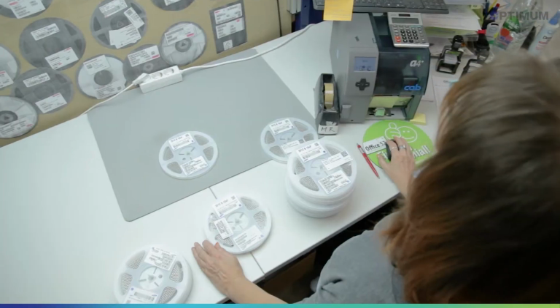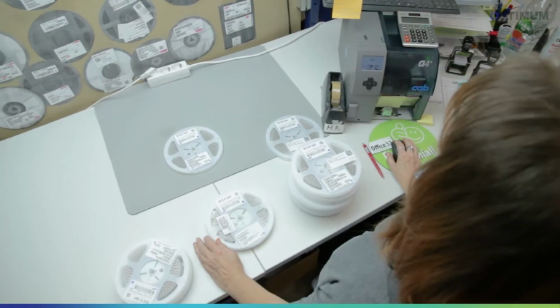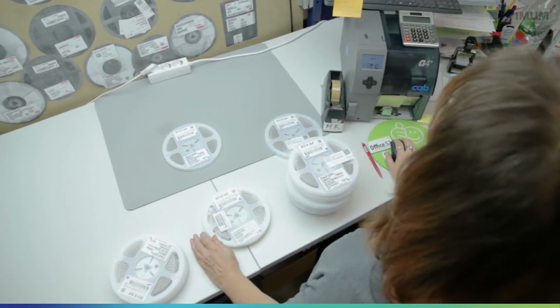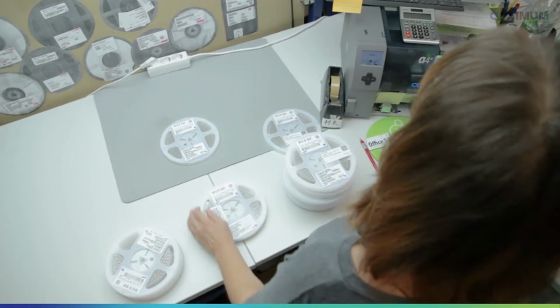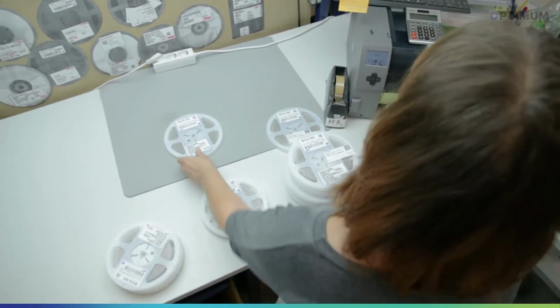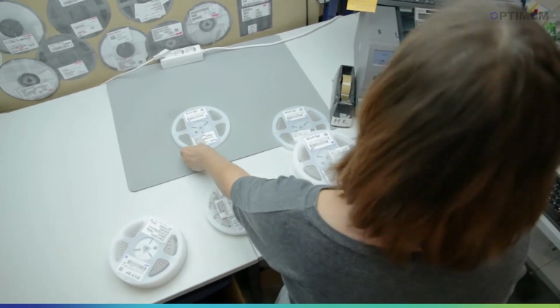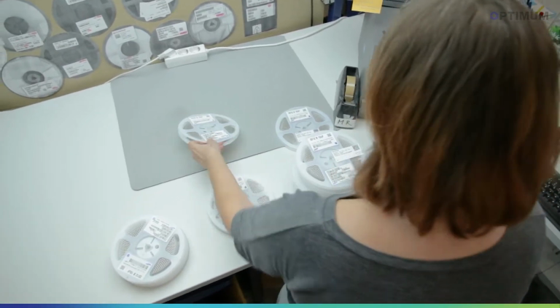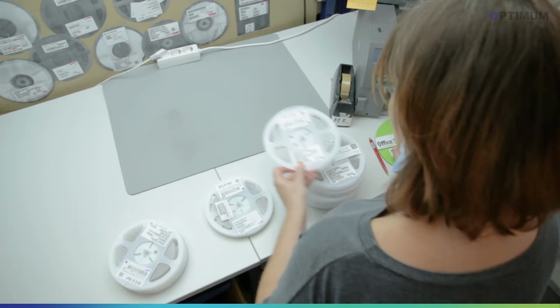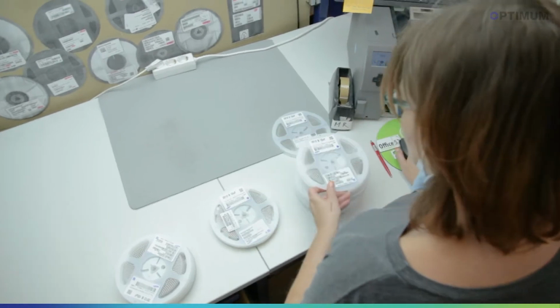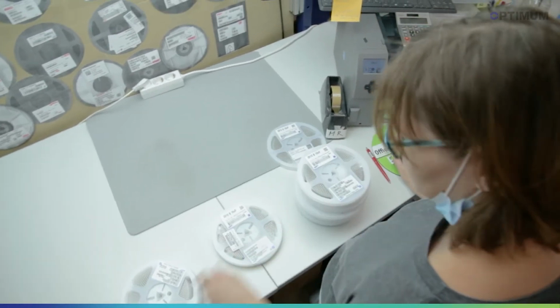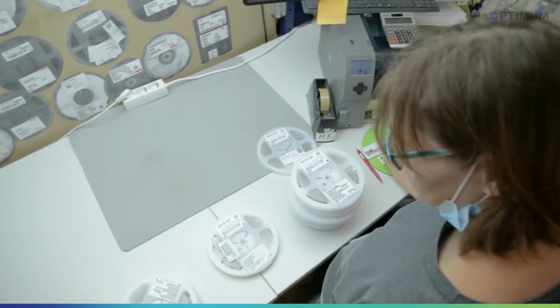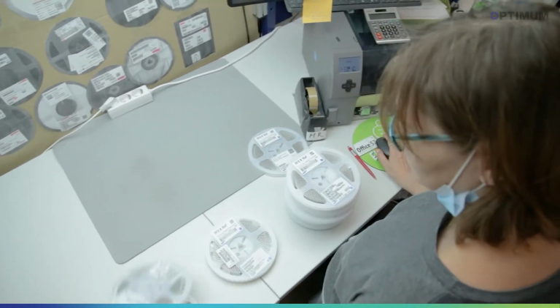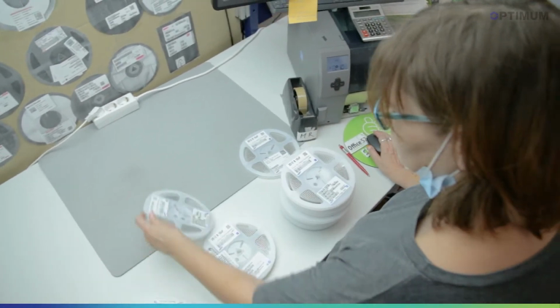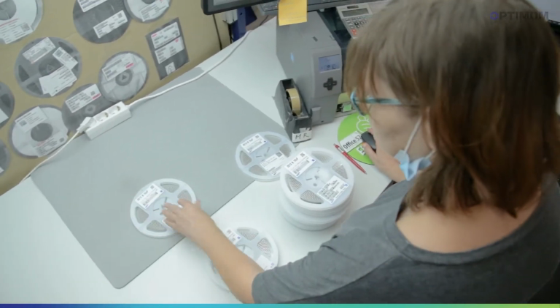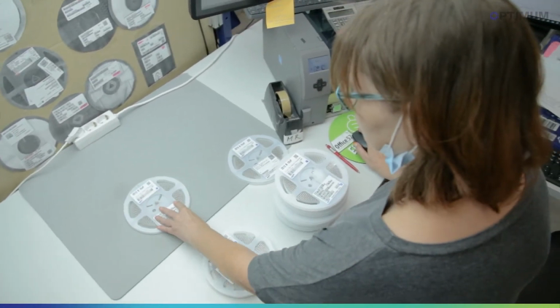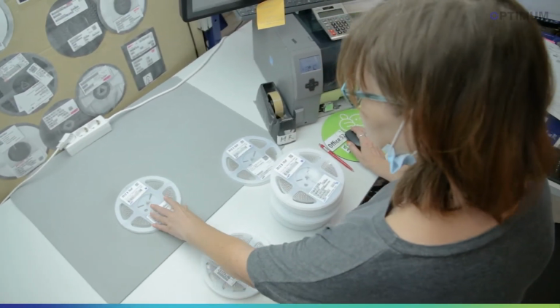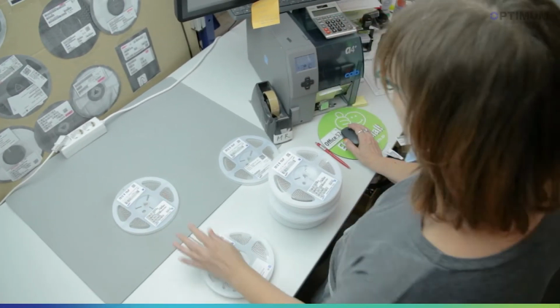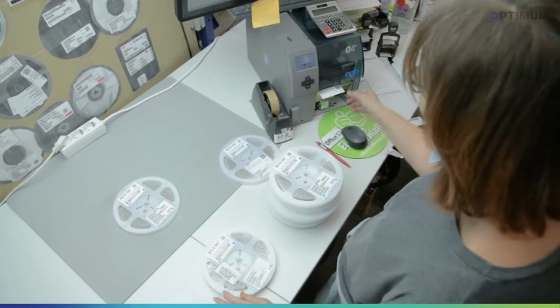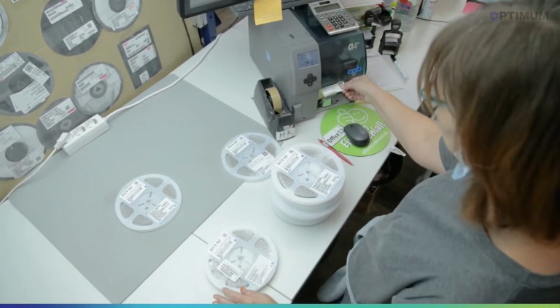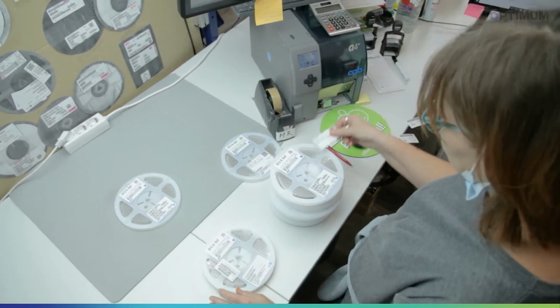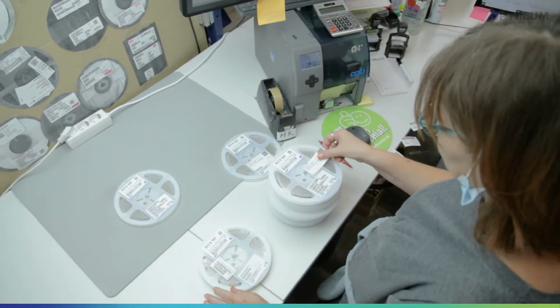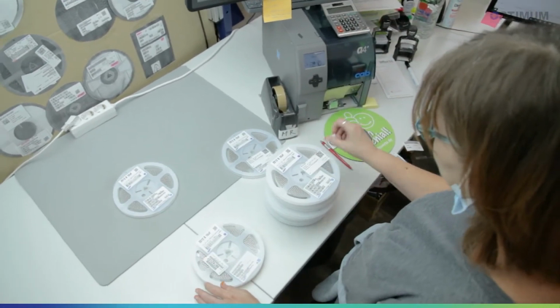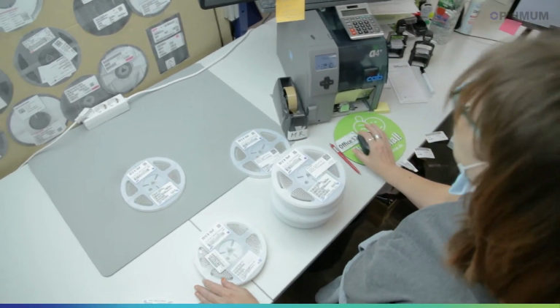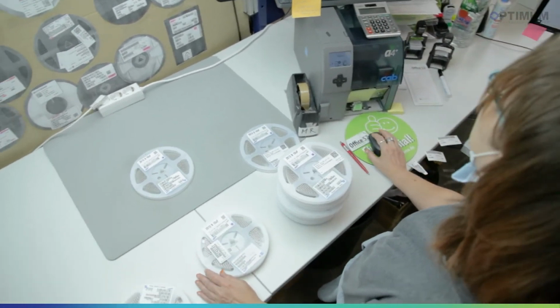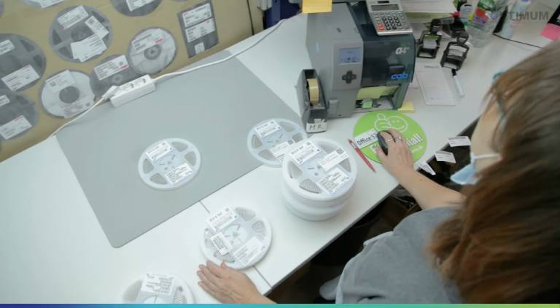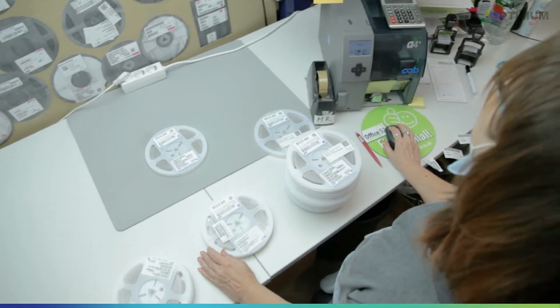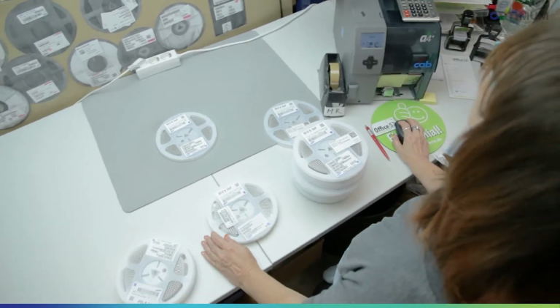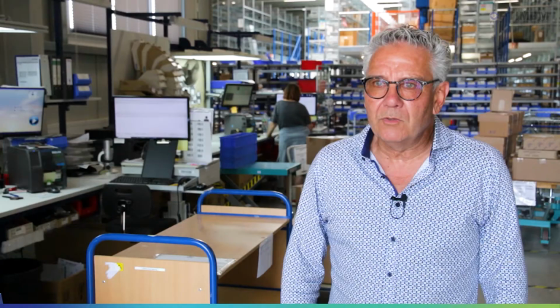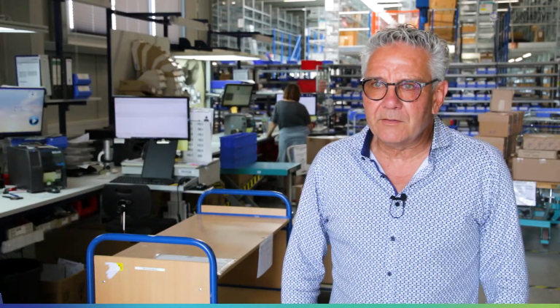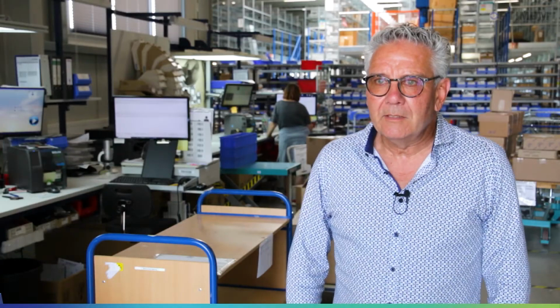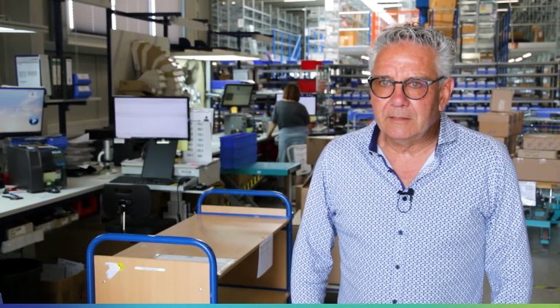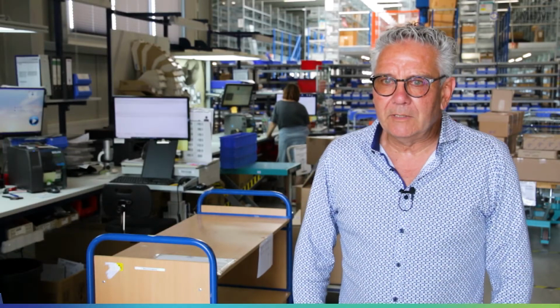The decisive factor for us is of course the time saving factor. We save about 40 percent per booking entry compared to conventional booking.